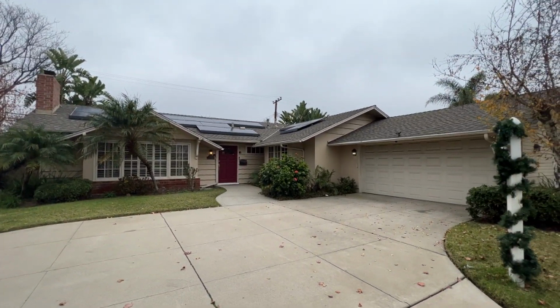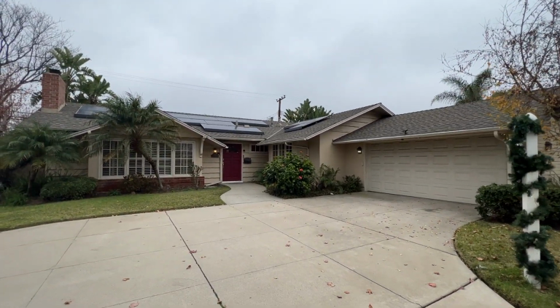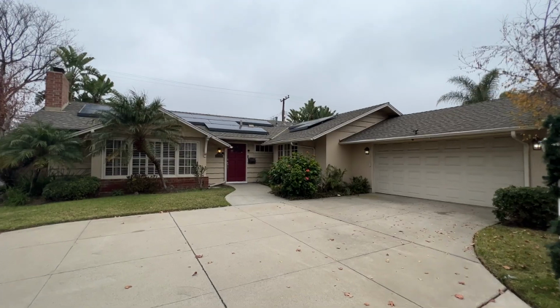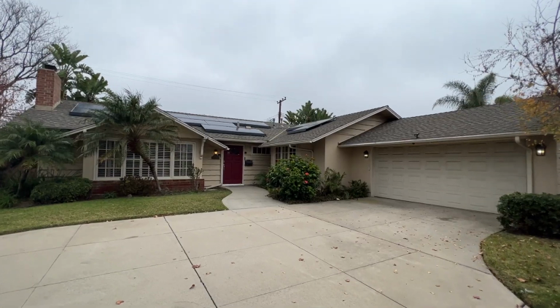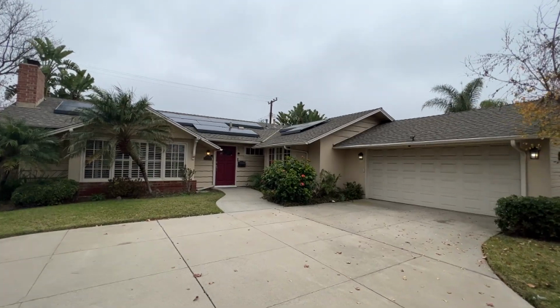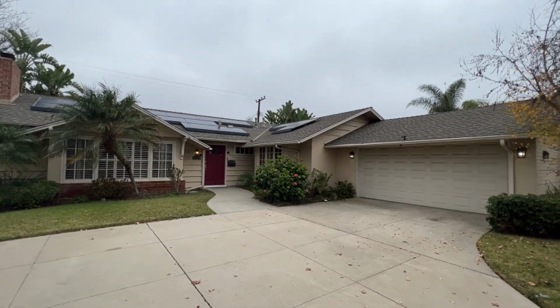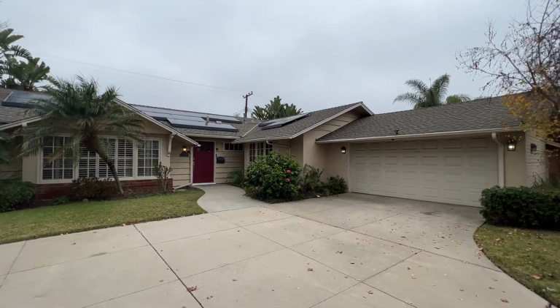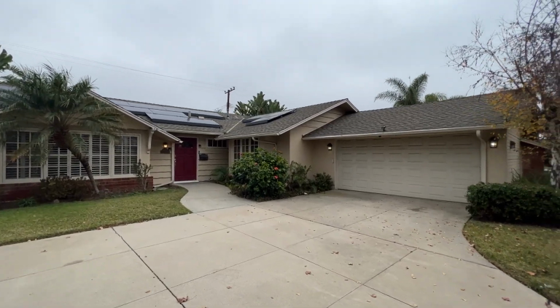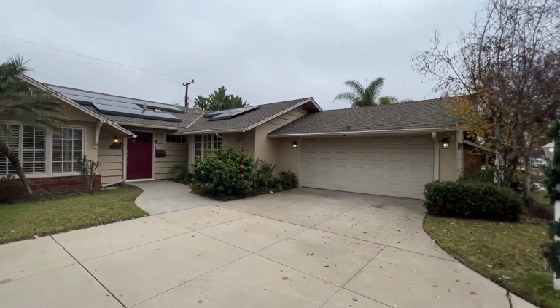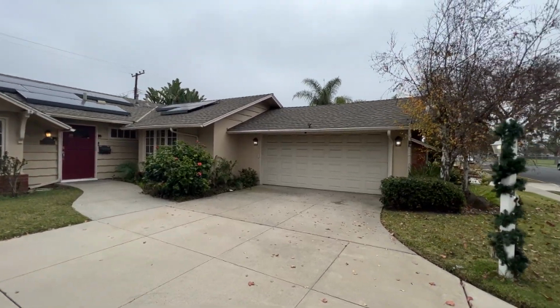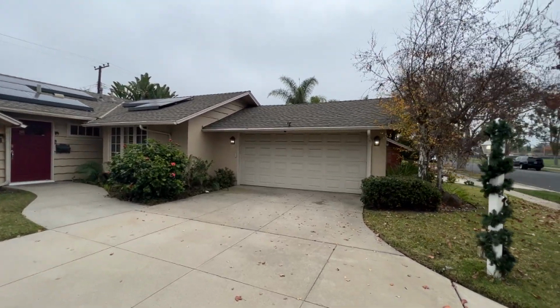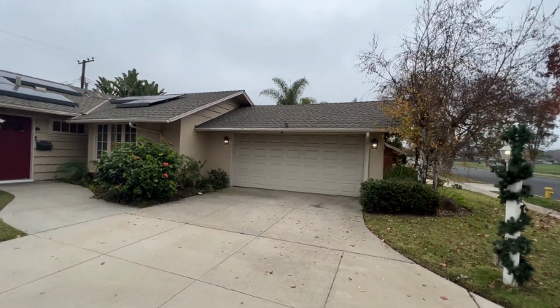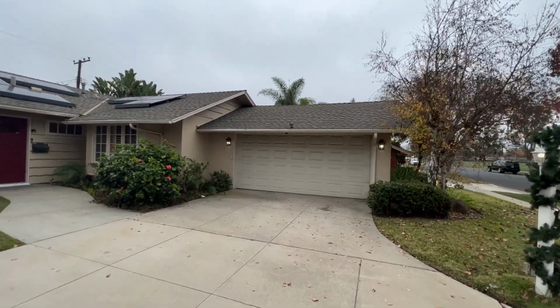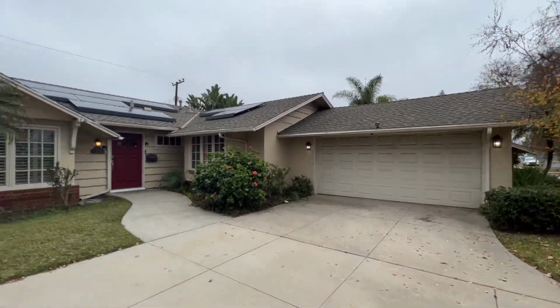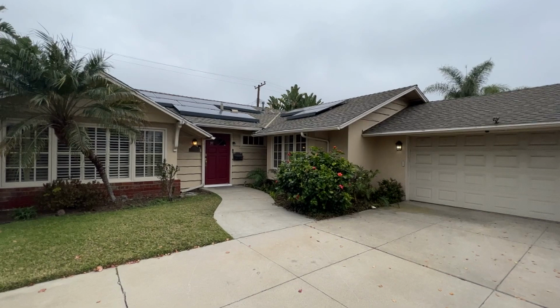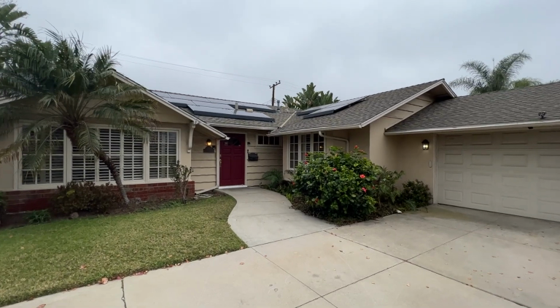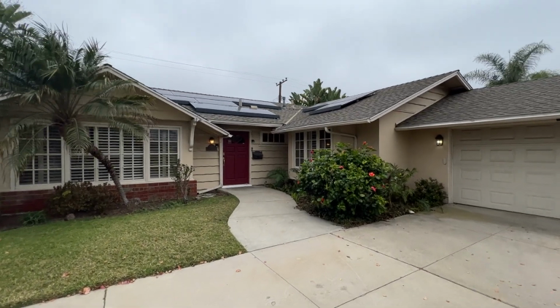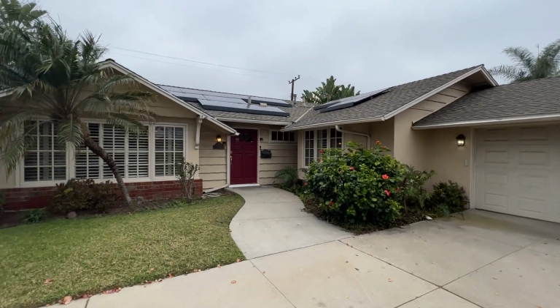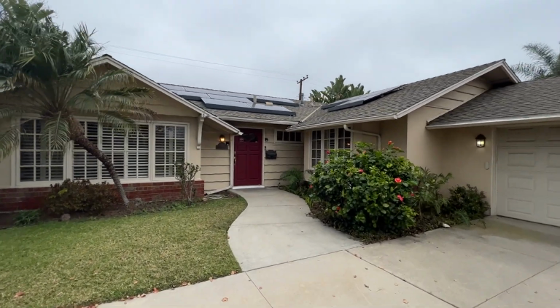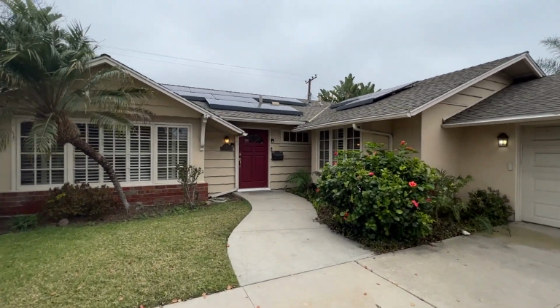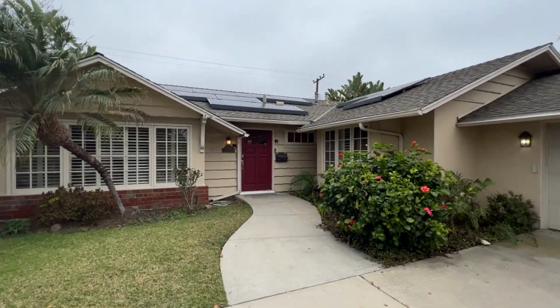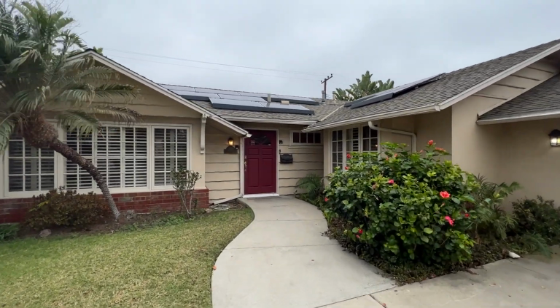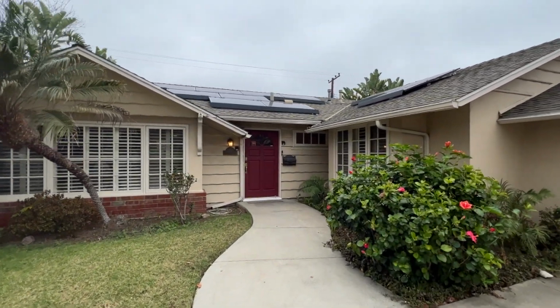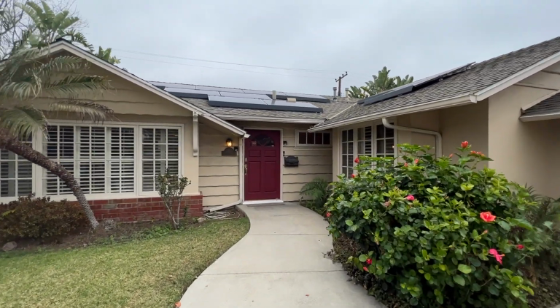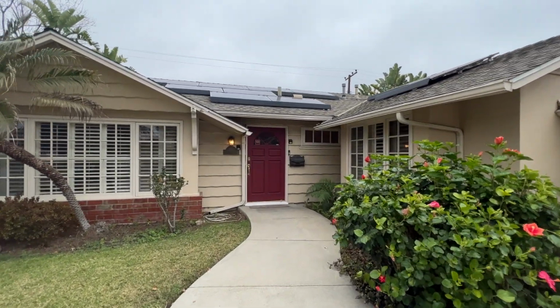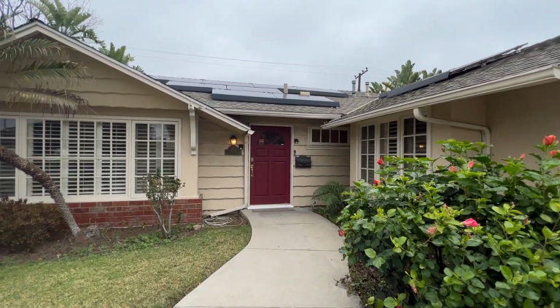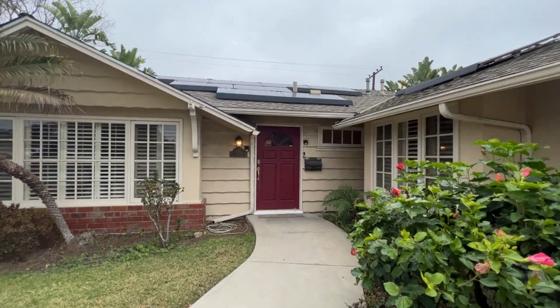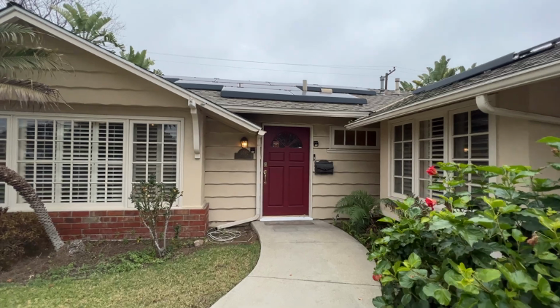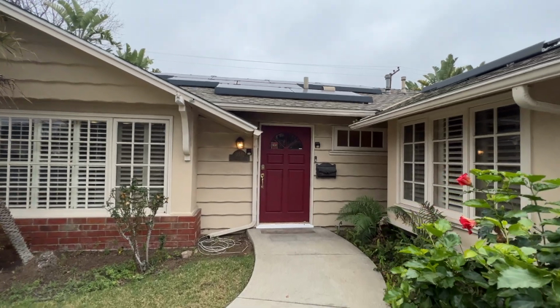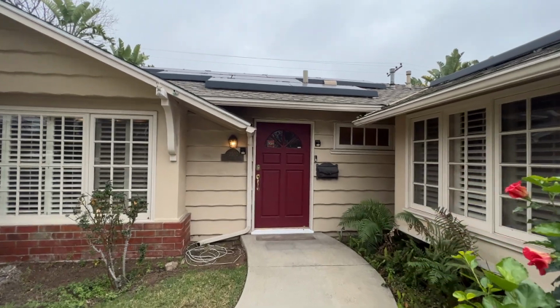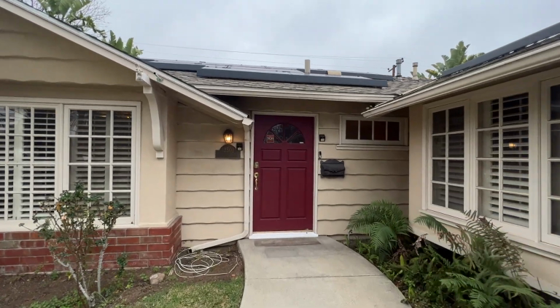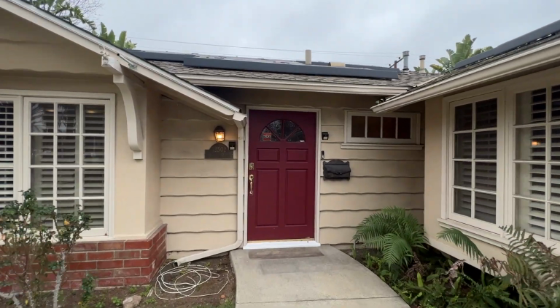This property is a three-bedroom and two-bath. It has the two-car garage right there, wide driveway, and has 1,618 square feet. Let's go on and take a look inside.